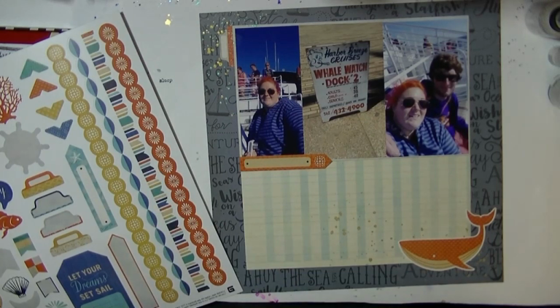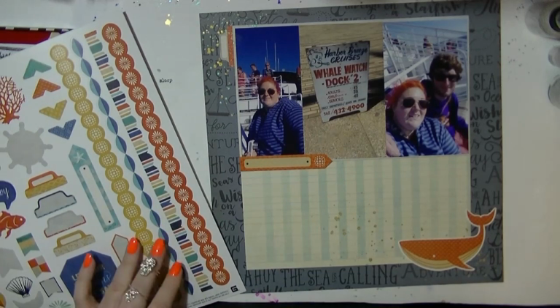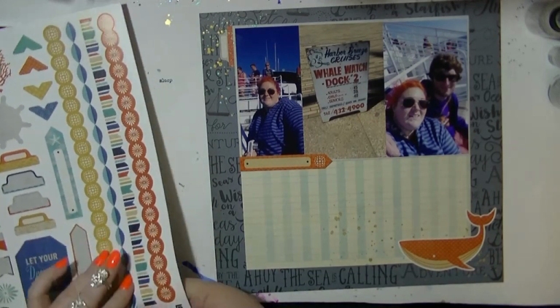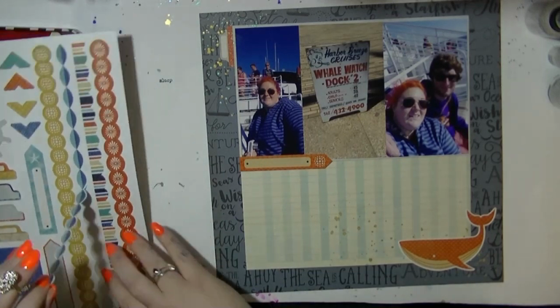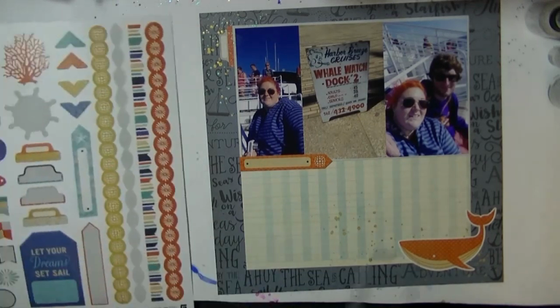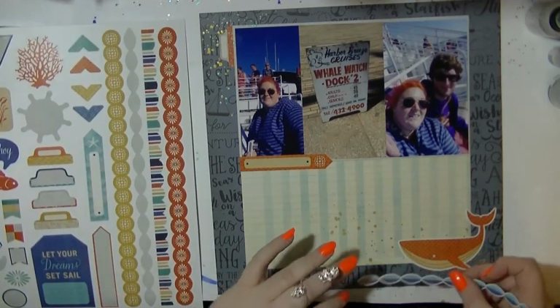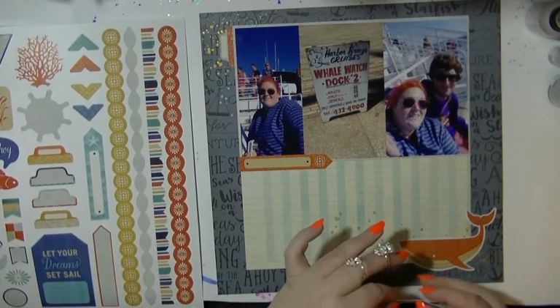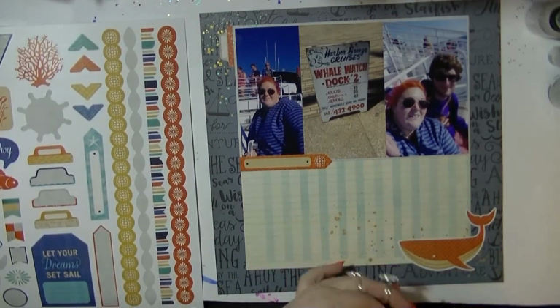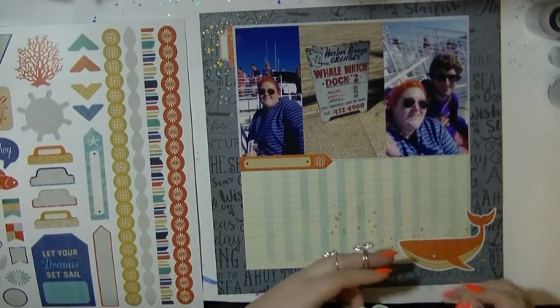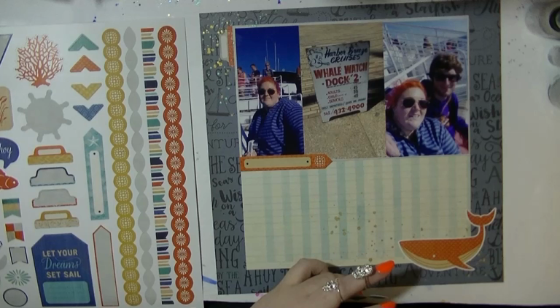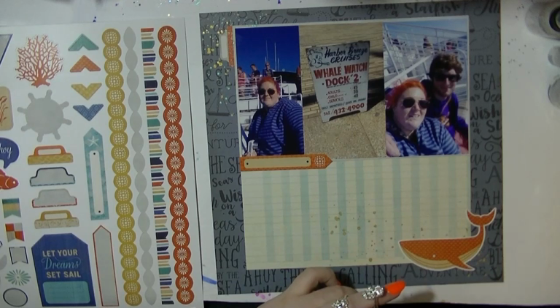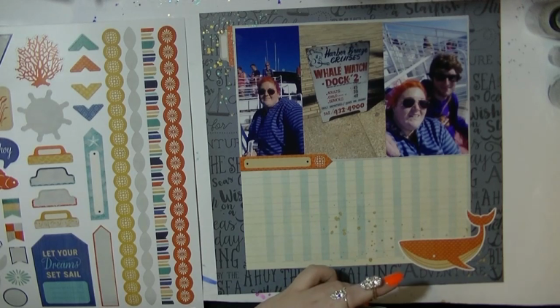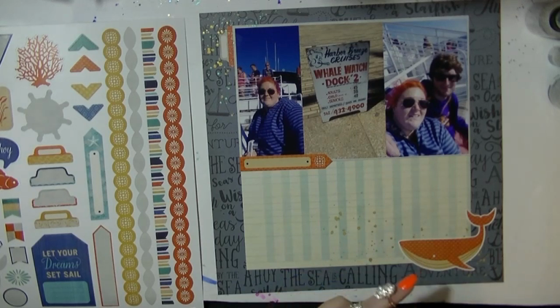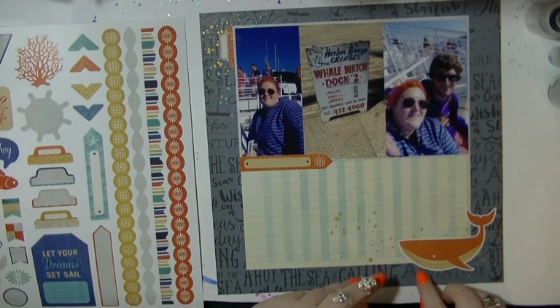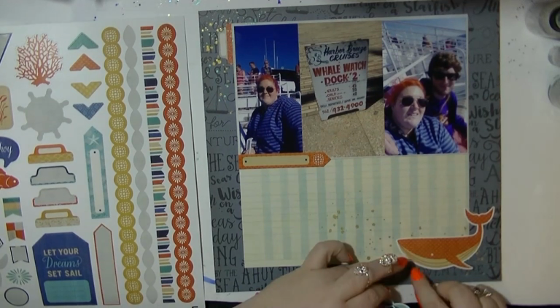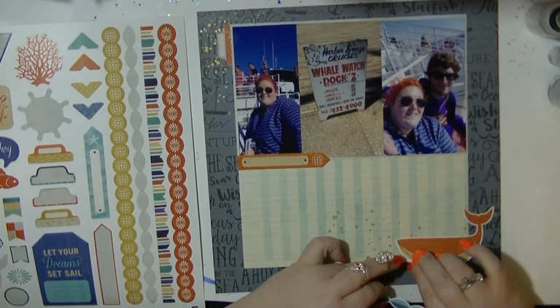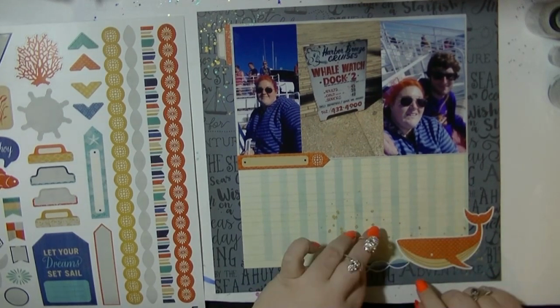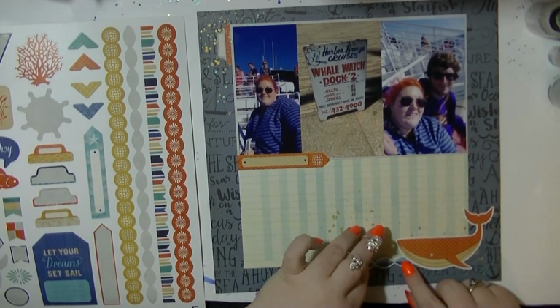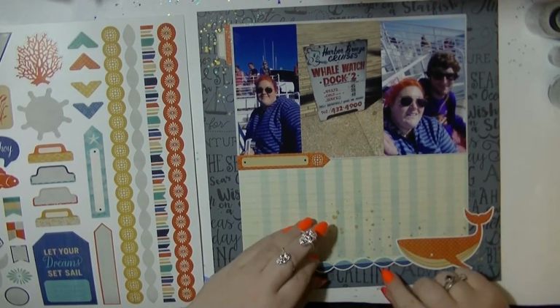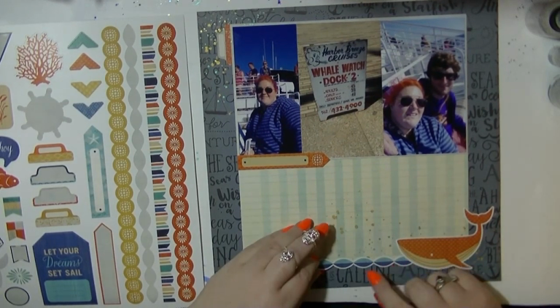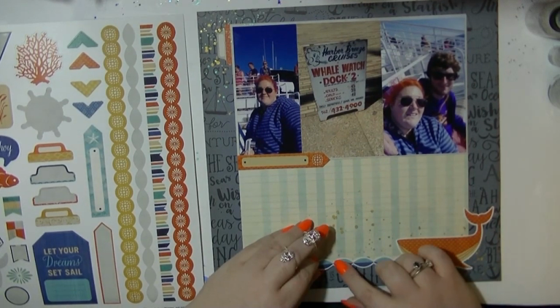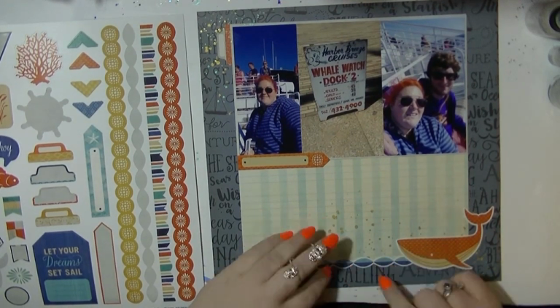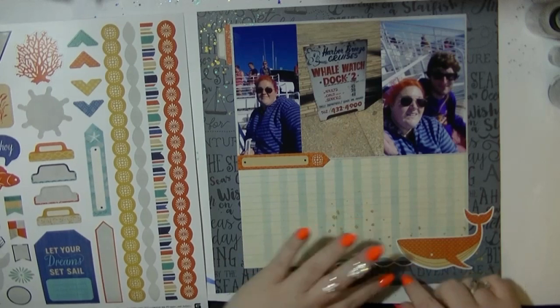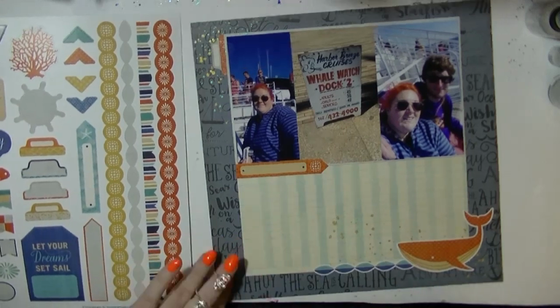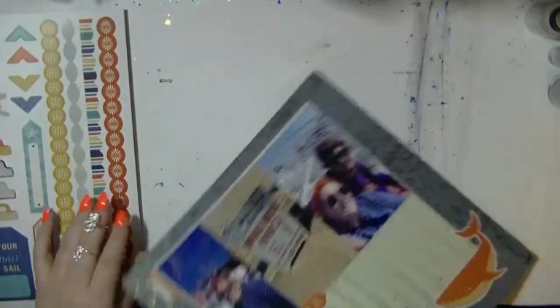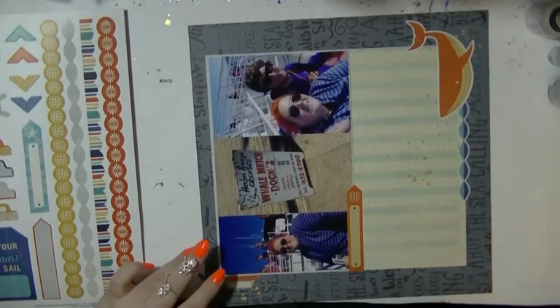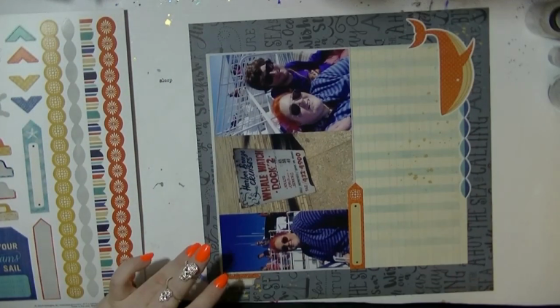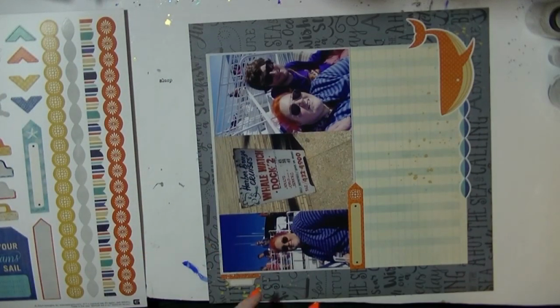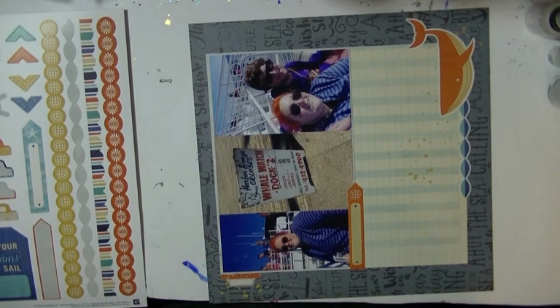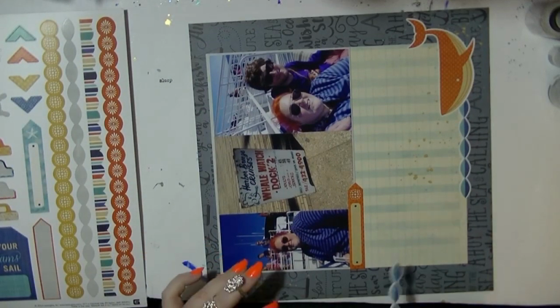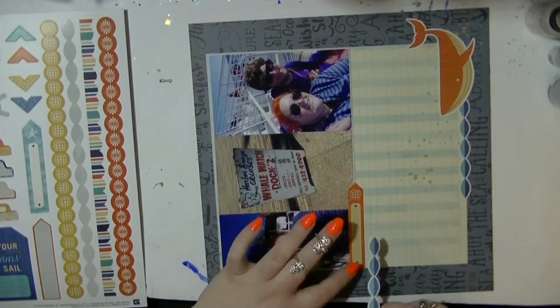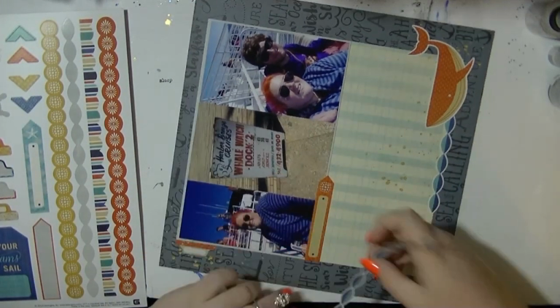I'm using bits from the sticker sheet — I've just put this orange label so I've got three points of orange going over the layout. Then there's this lovely sort of wave design and I'm just going to put a little bit of that at the bottom.